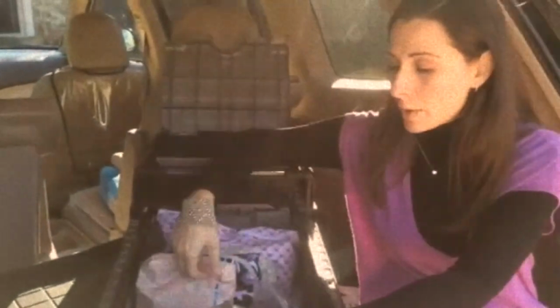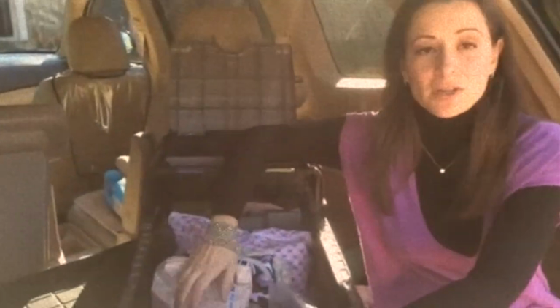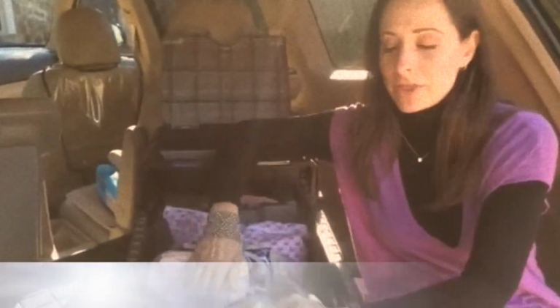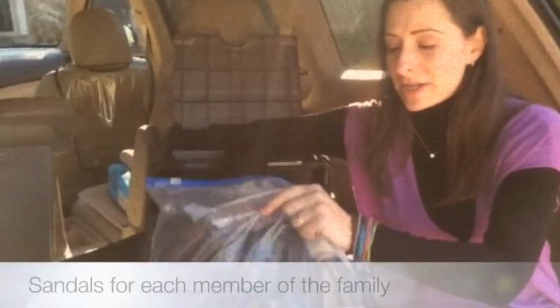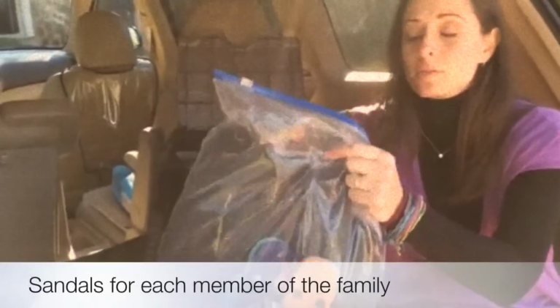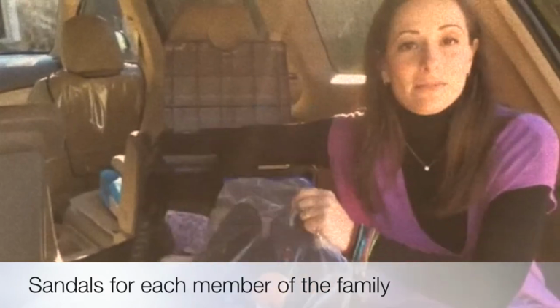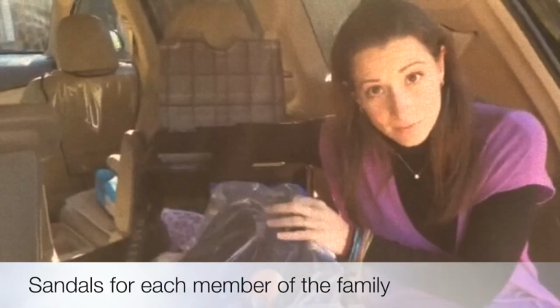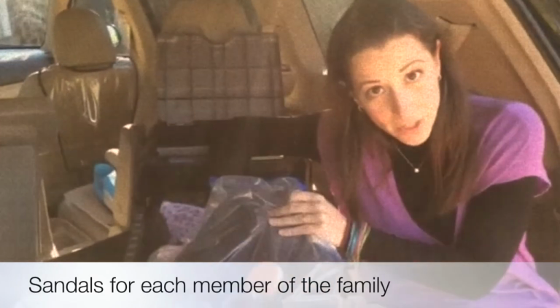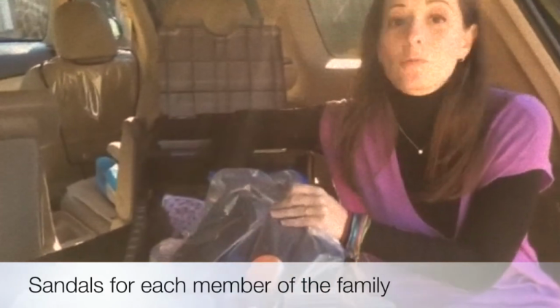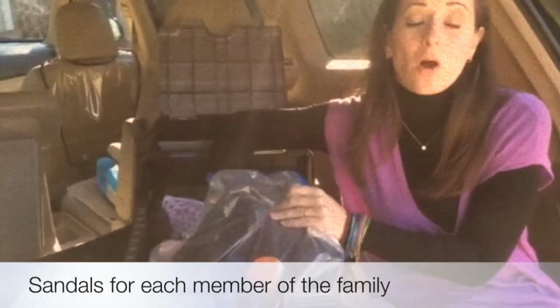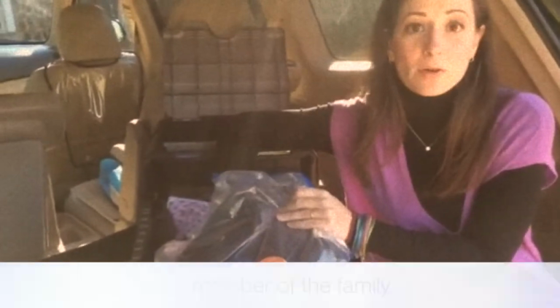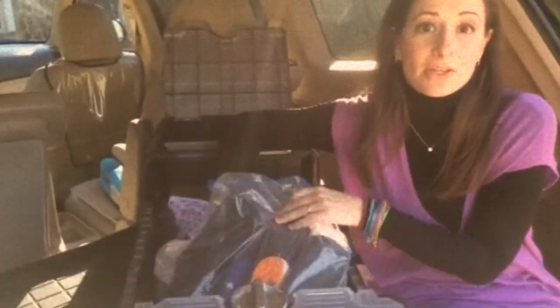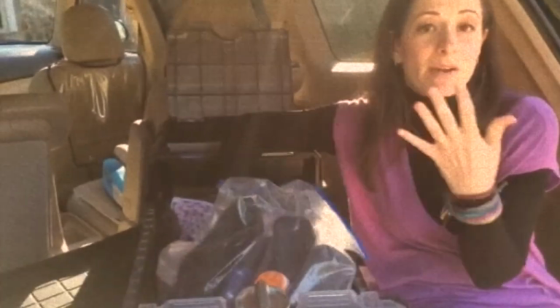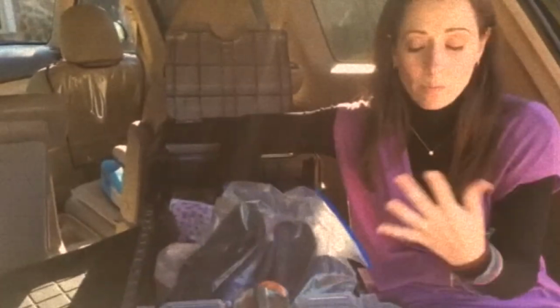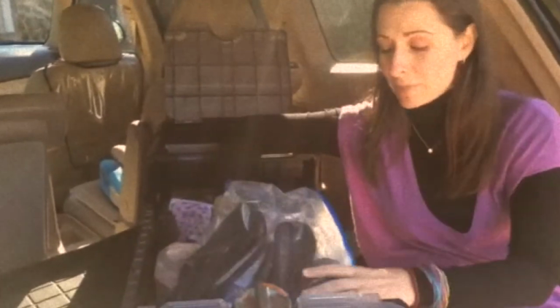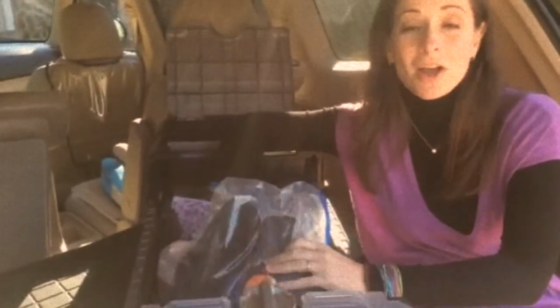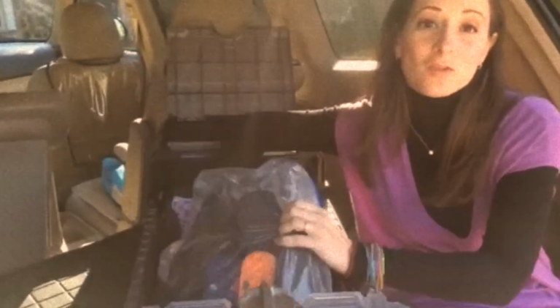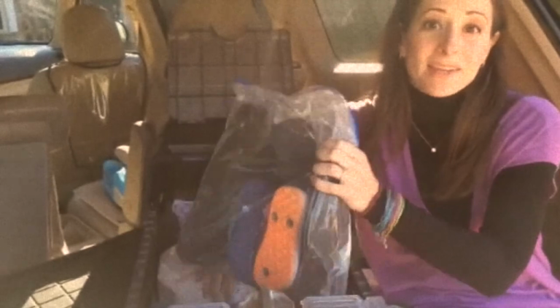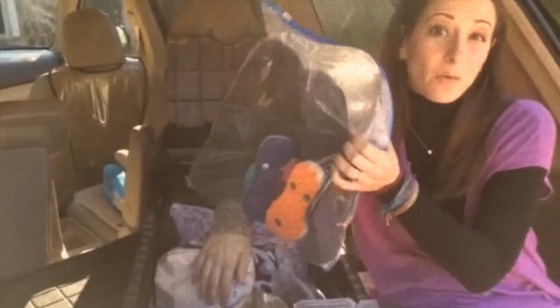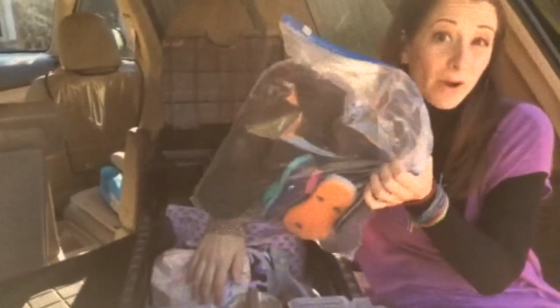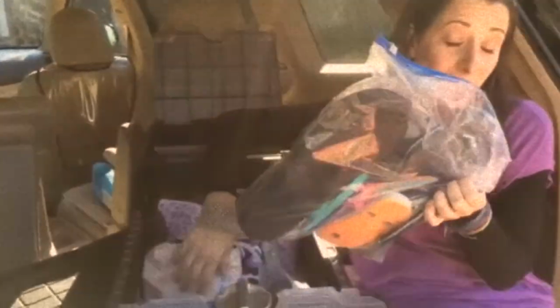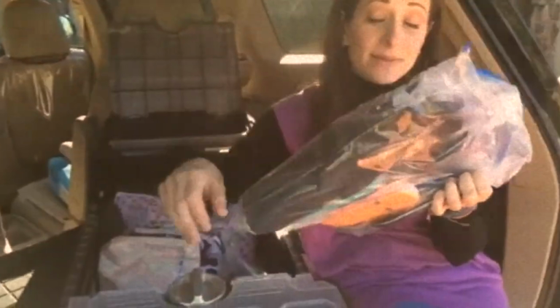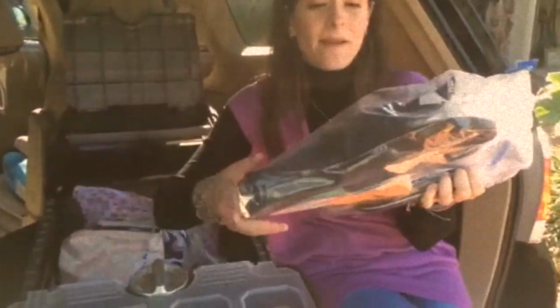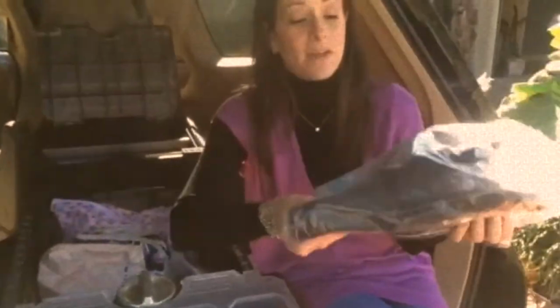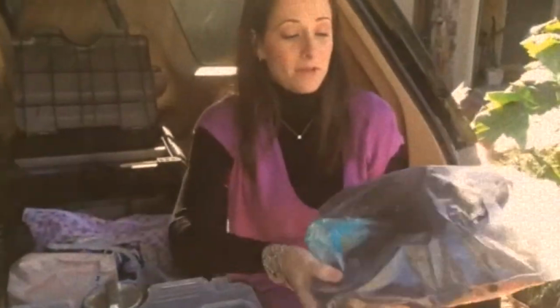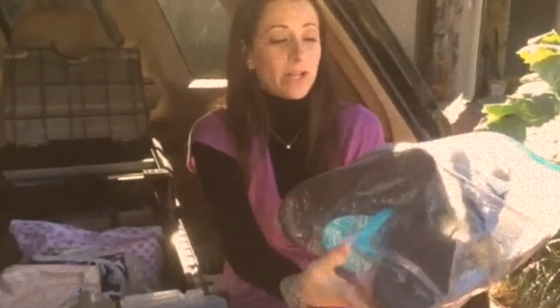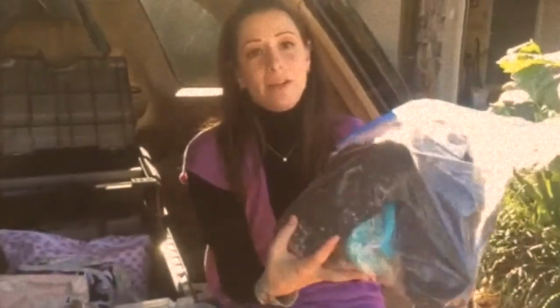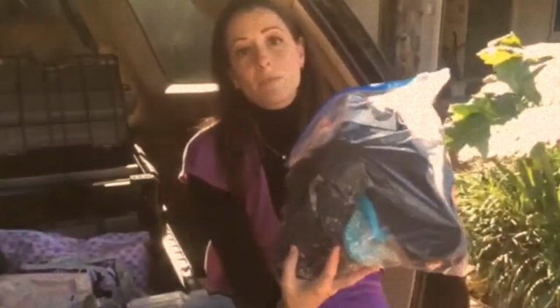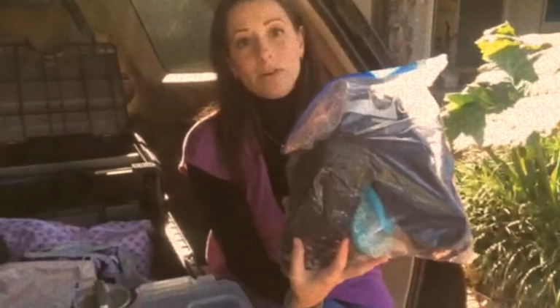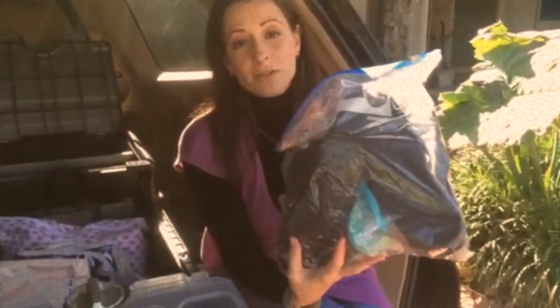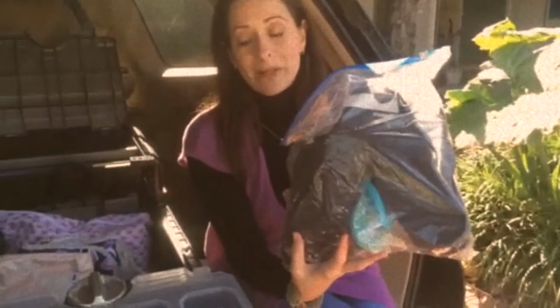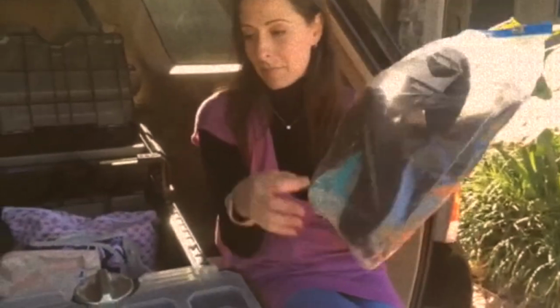I'm going to start with our sandals. We live in South Florida where we always go to the beach and never know when we're going. I also use my sandals for when I'm wearing heels and my feet start hurting. I keep all of our sandals together in one plastic bag.